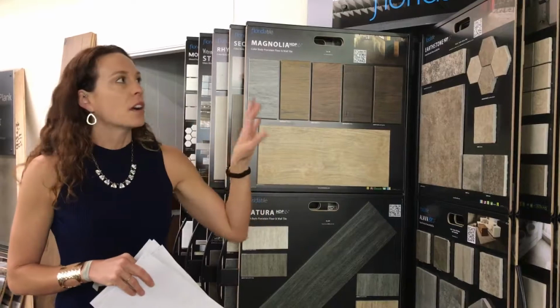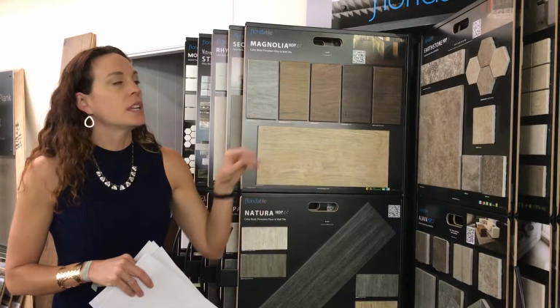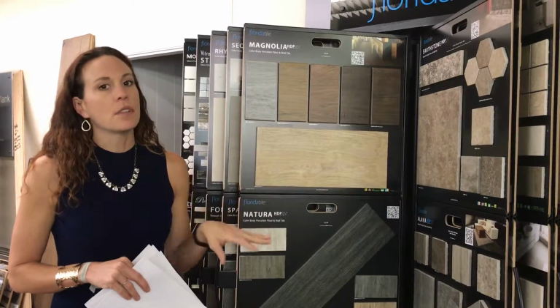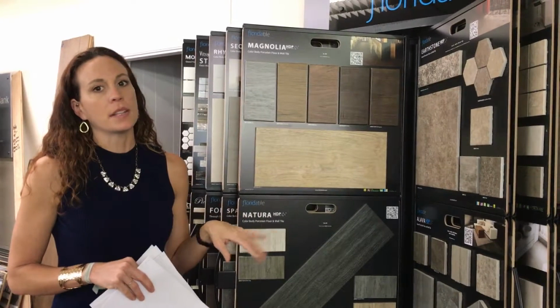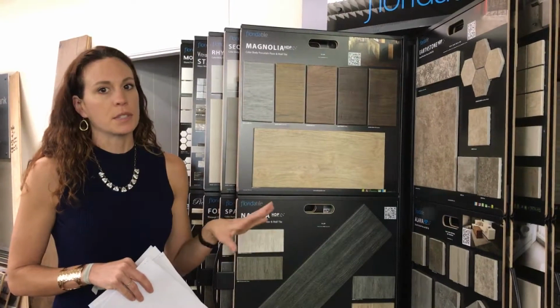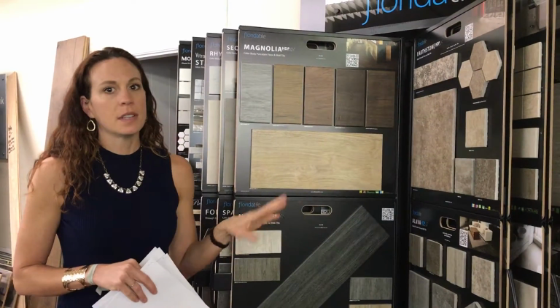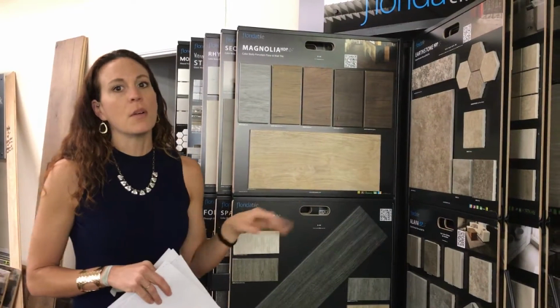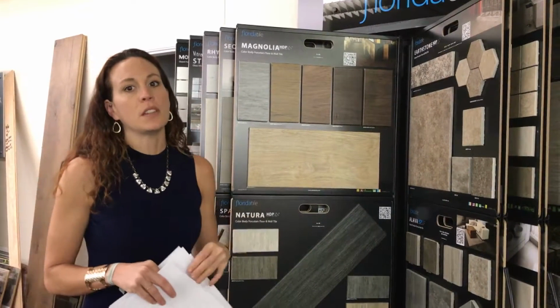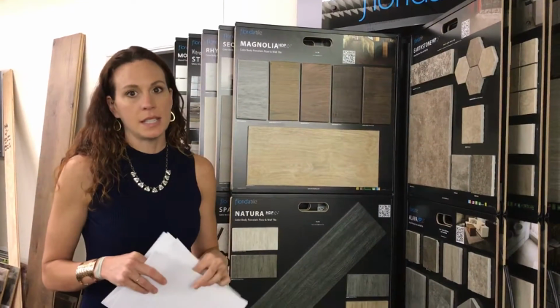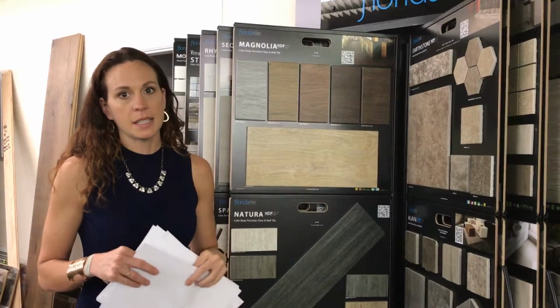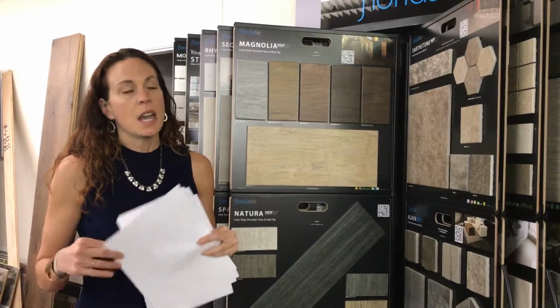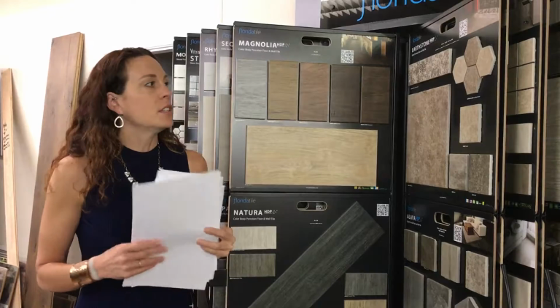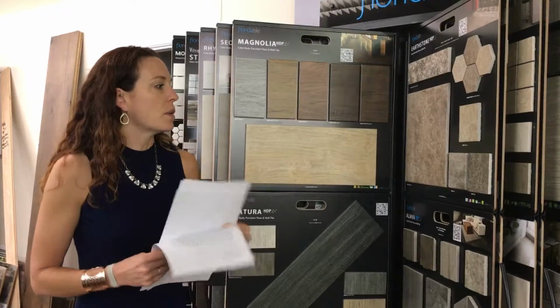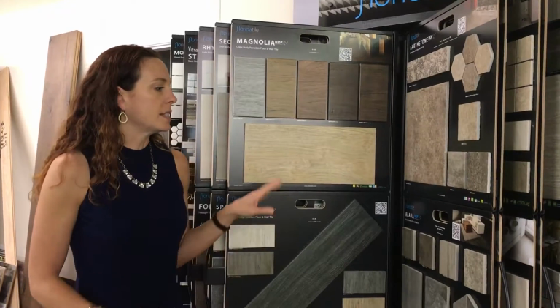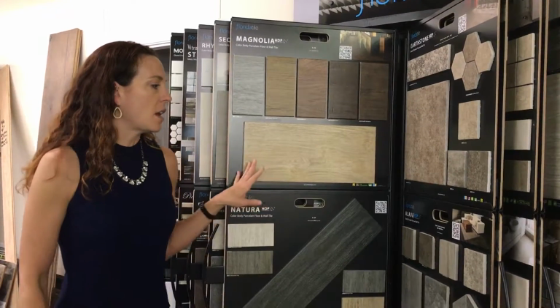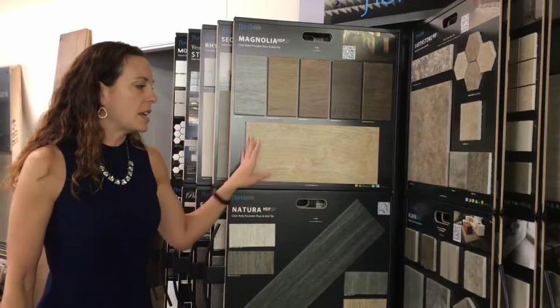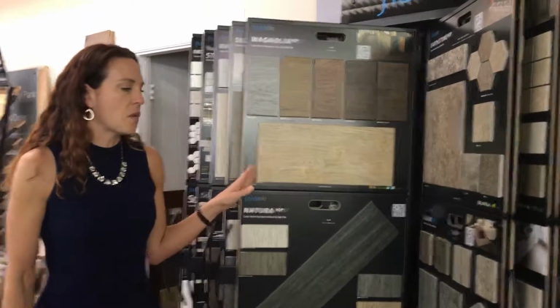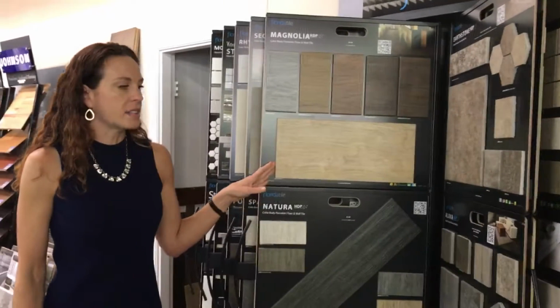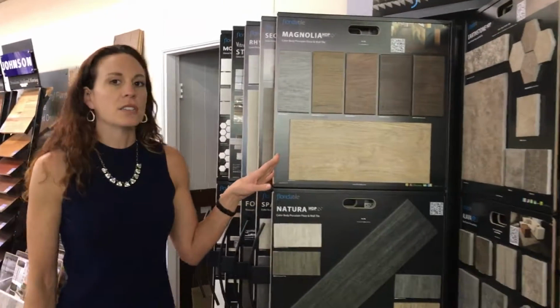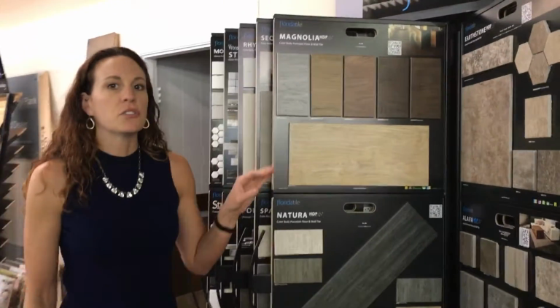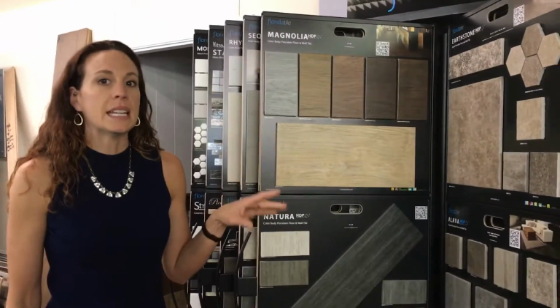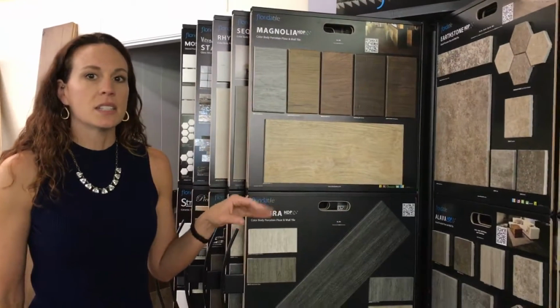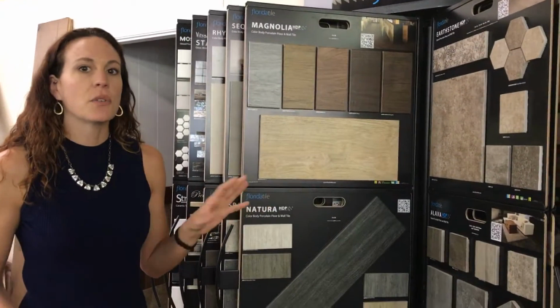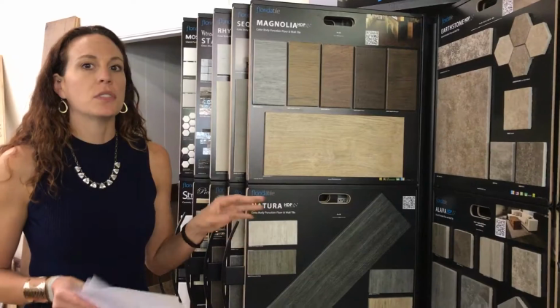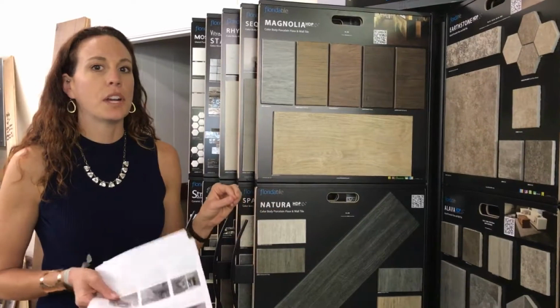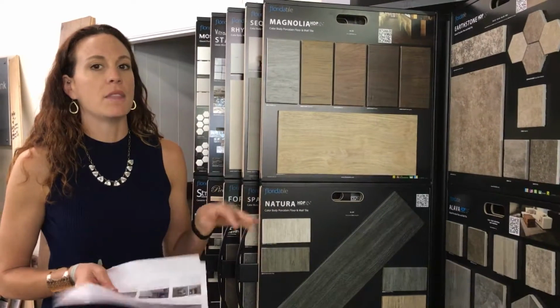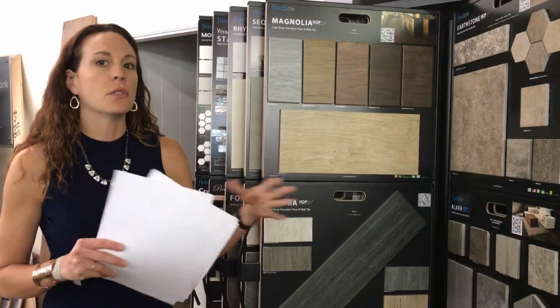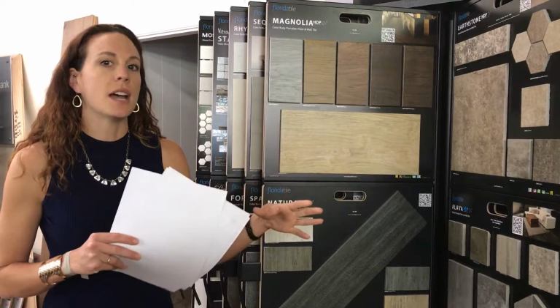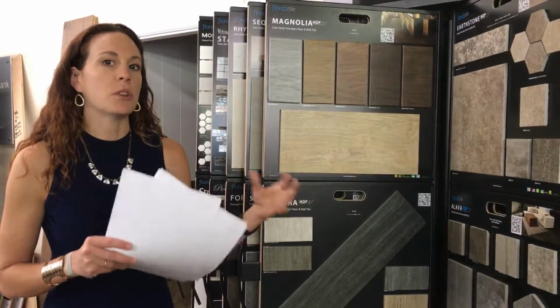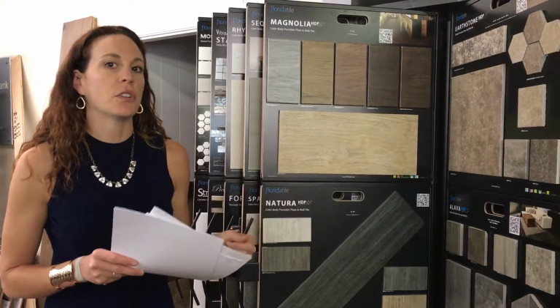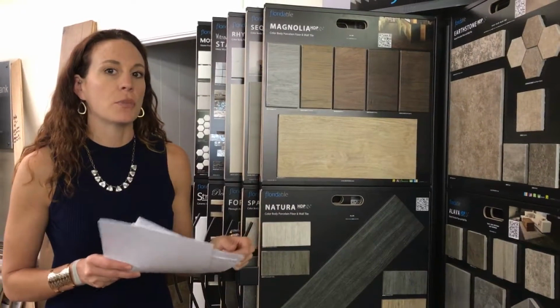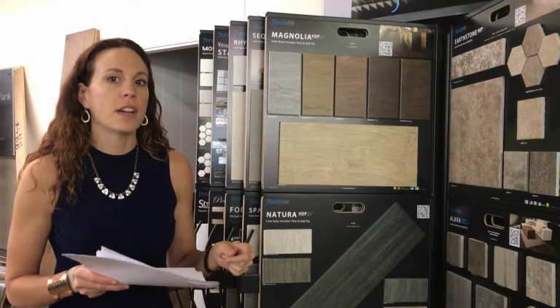All of our products are porcelain, and they're all made in the United States. Every single one of our products made in the U.S. are also extremely dense, so you don't have to worry about having any crooked tiles, especially with your larger profiles.